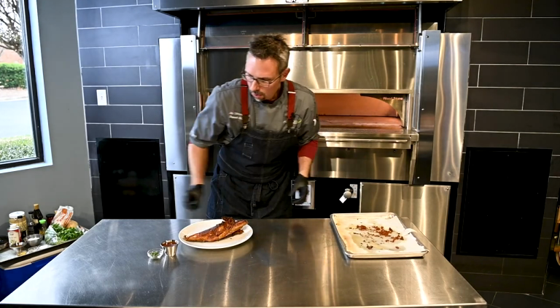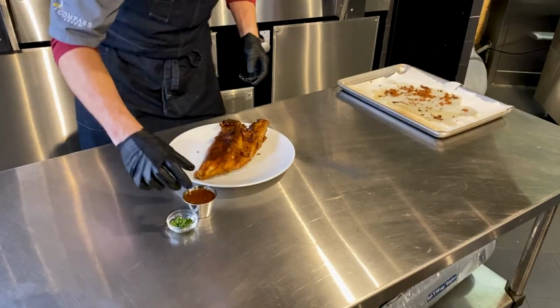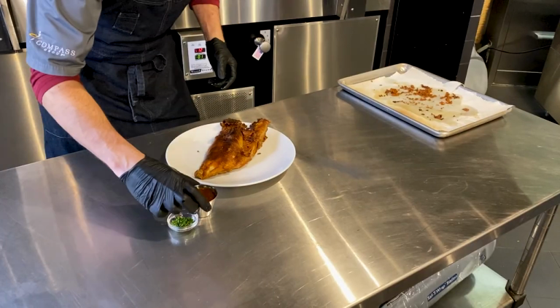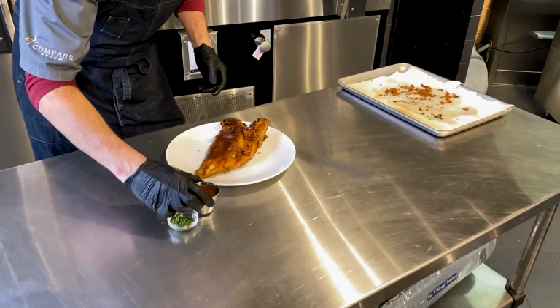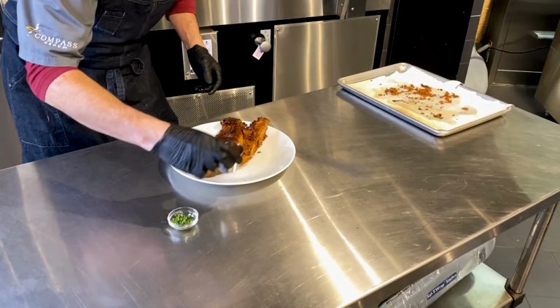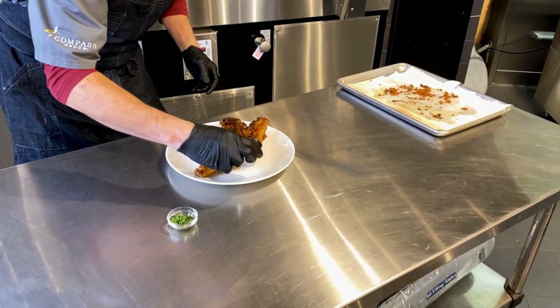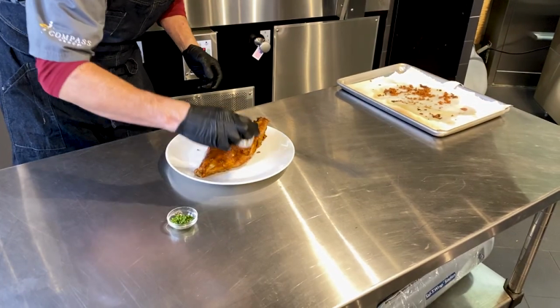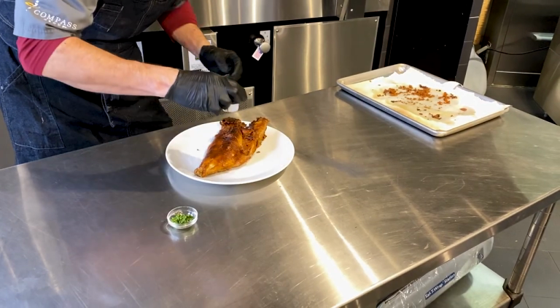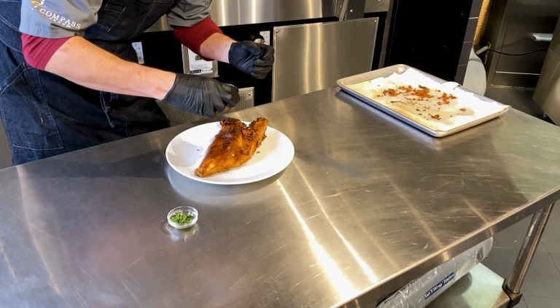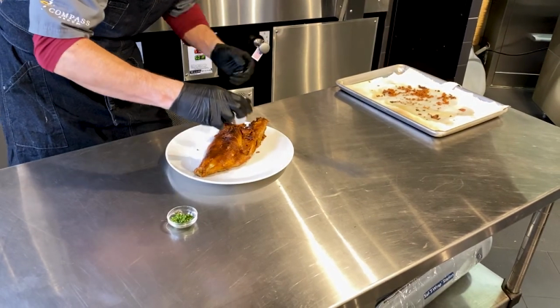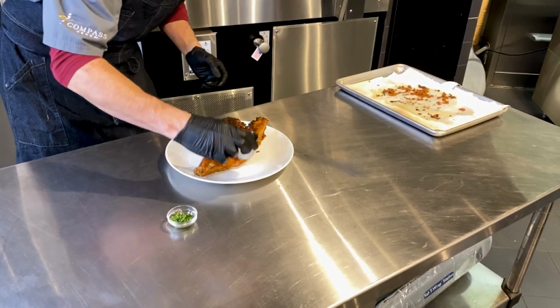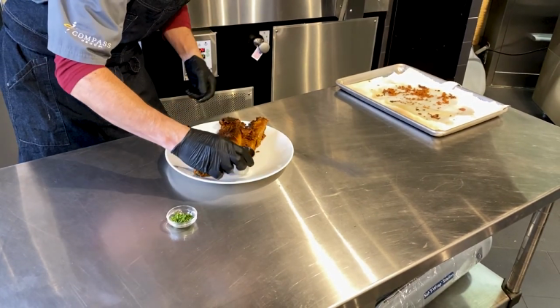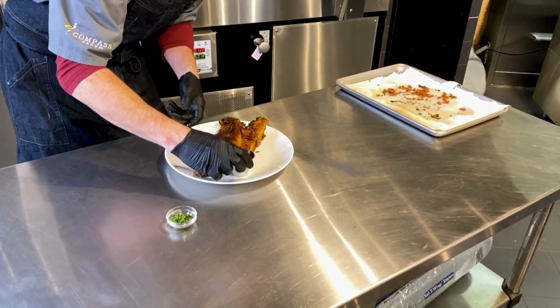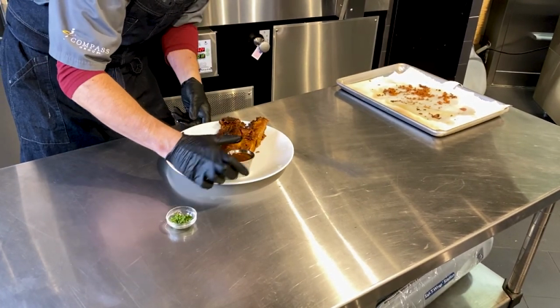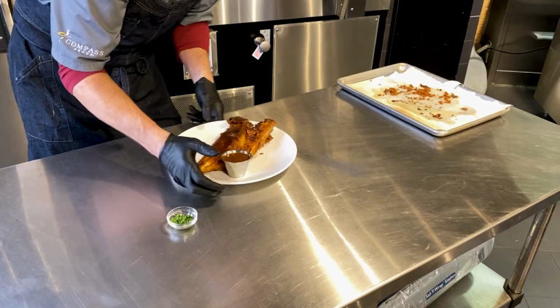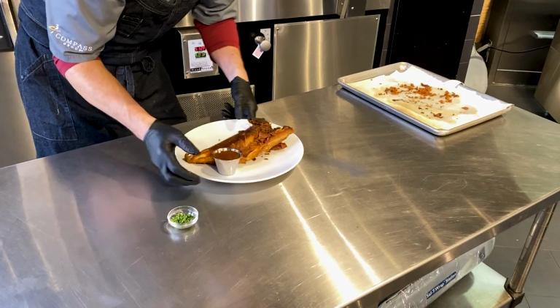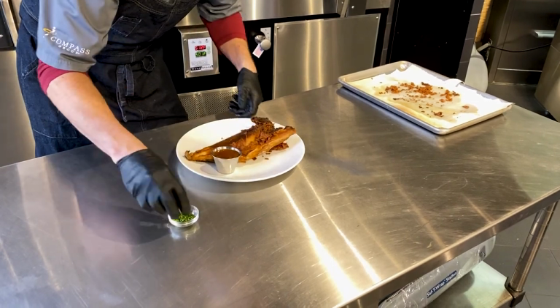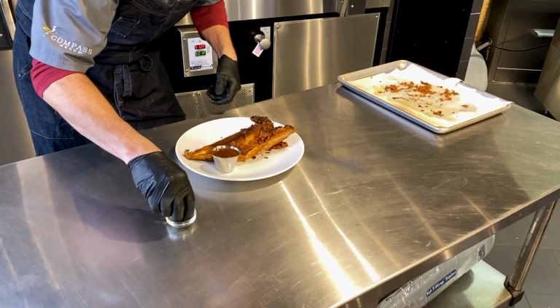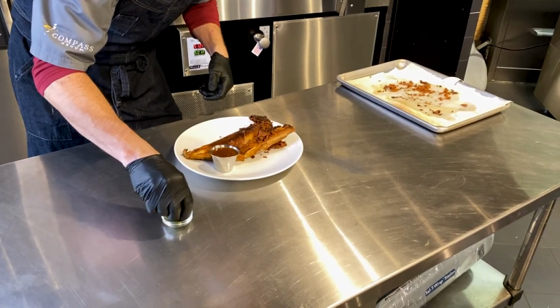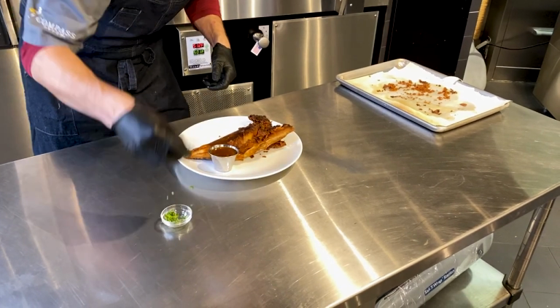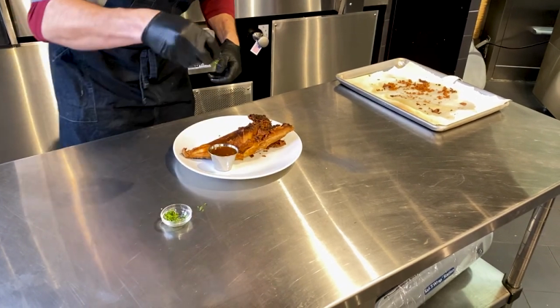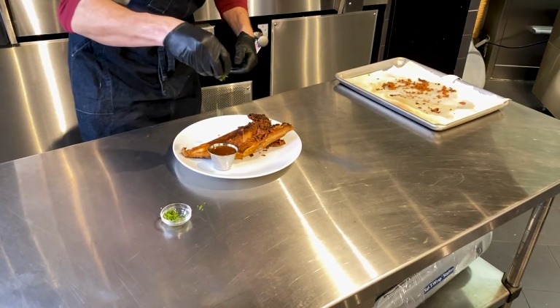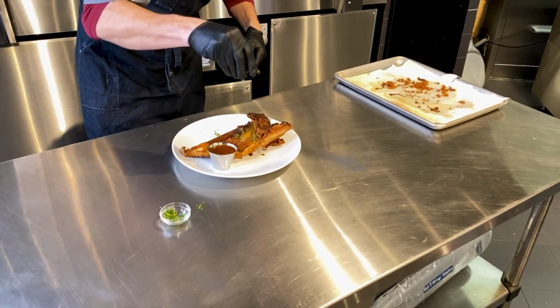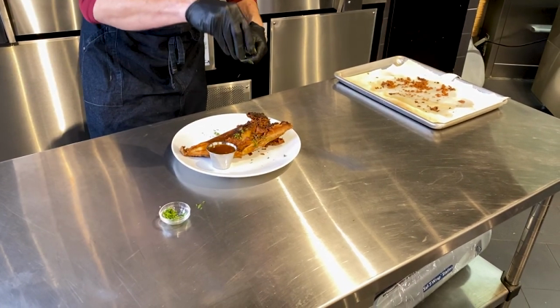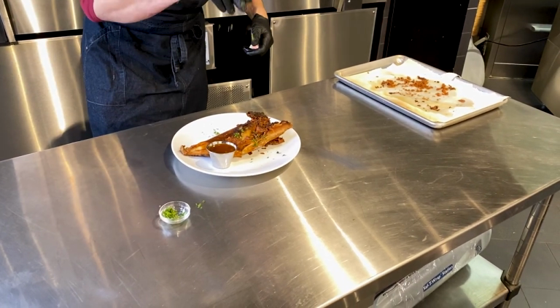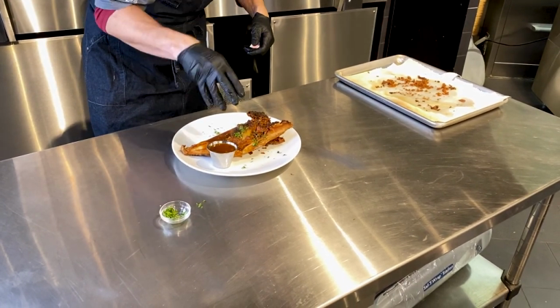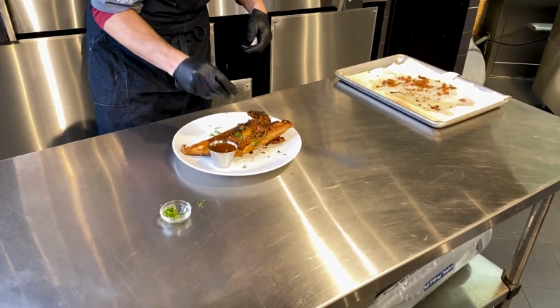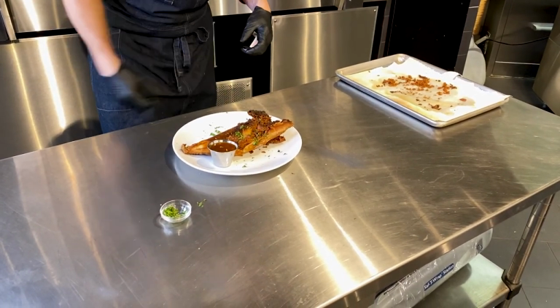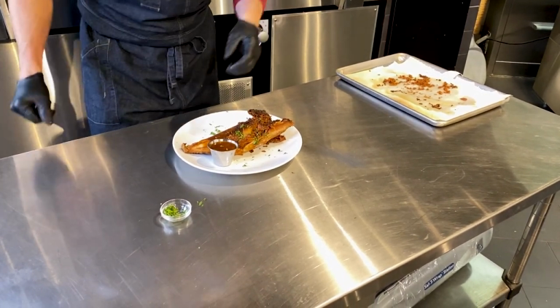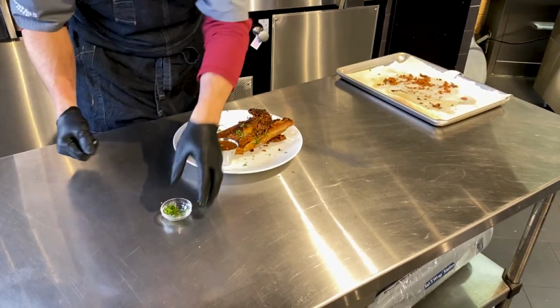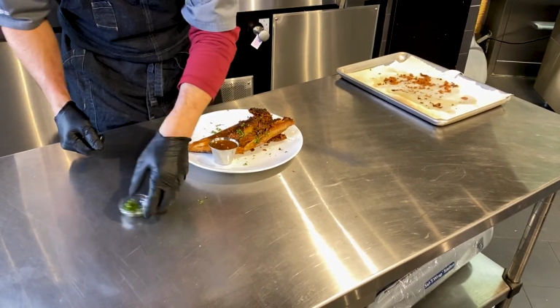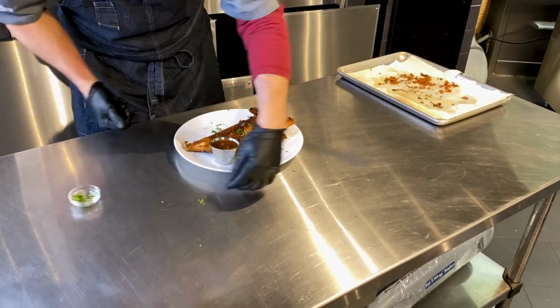We can serve the sauce on the side, or we can drizzle the sauce on — we're gonna do it on the side. We're gonna do a little bit of cilantro and again a beautiful dish.